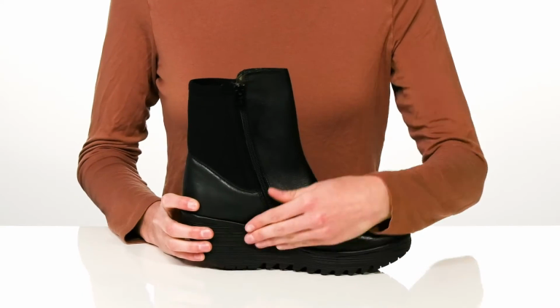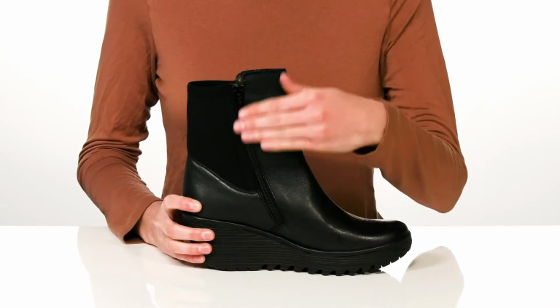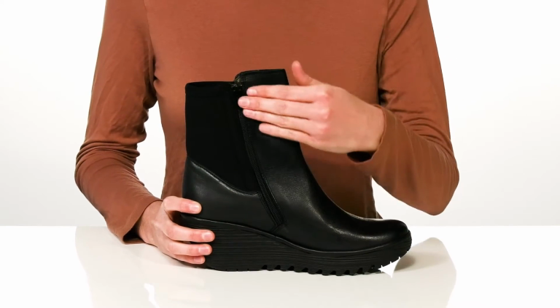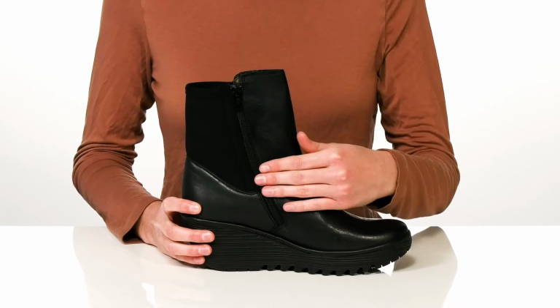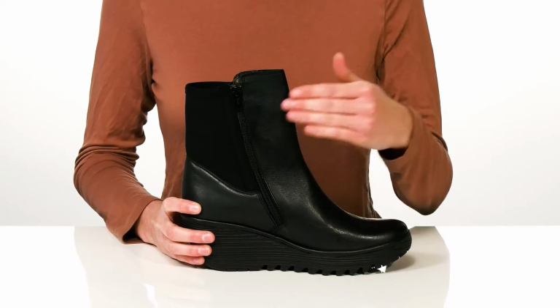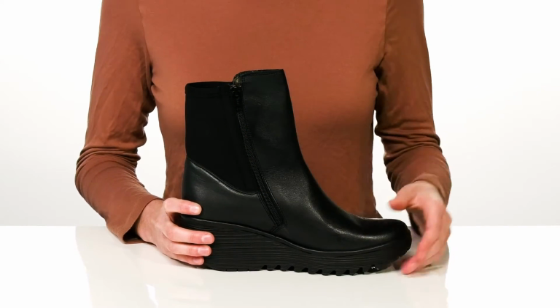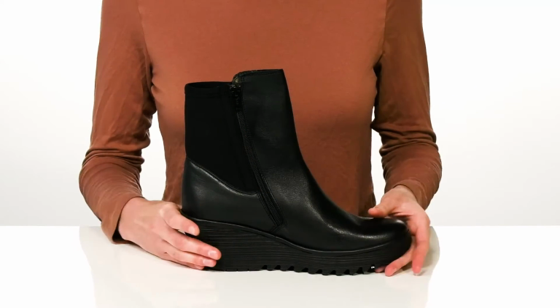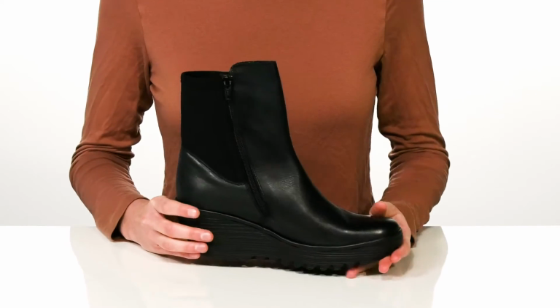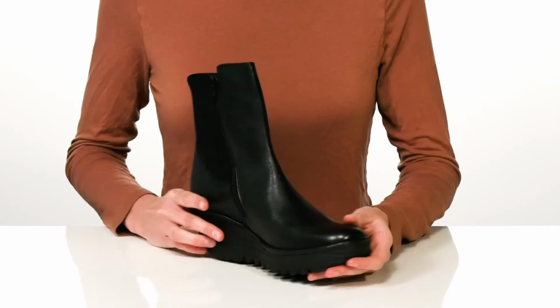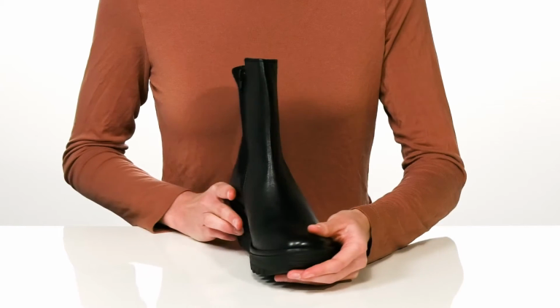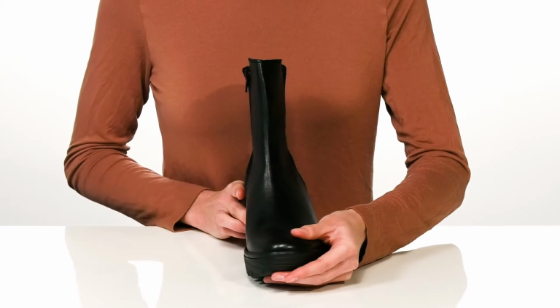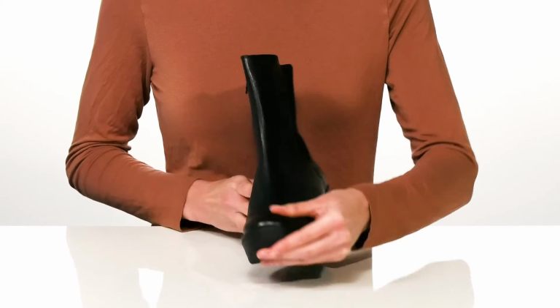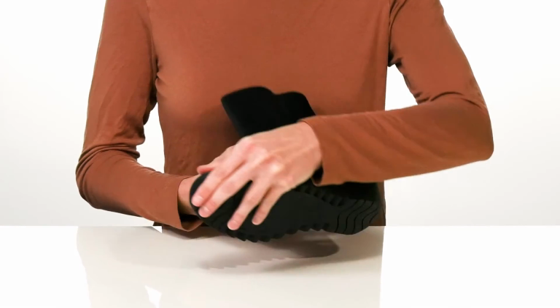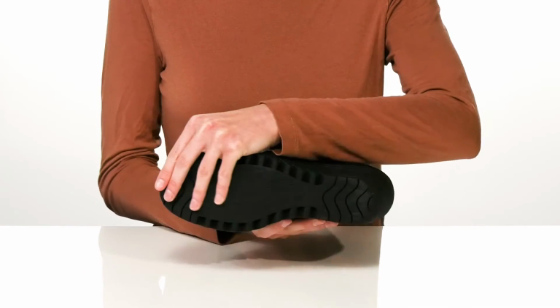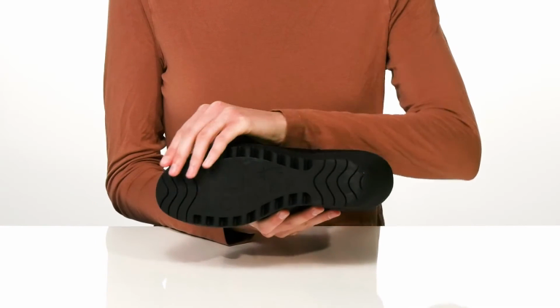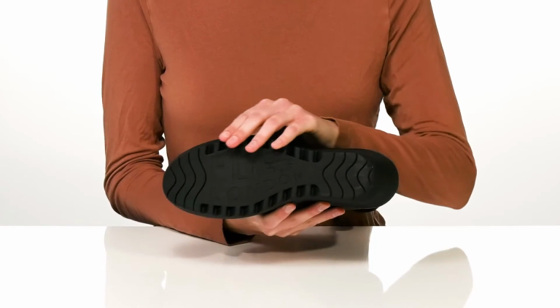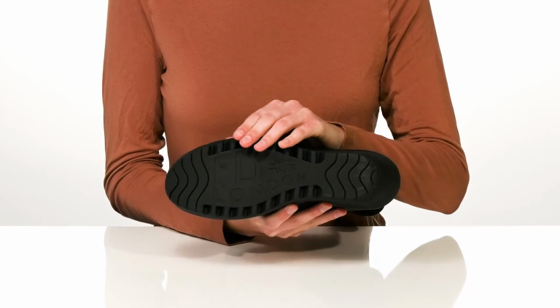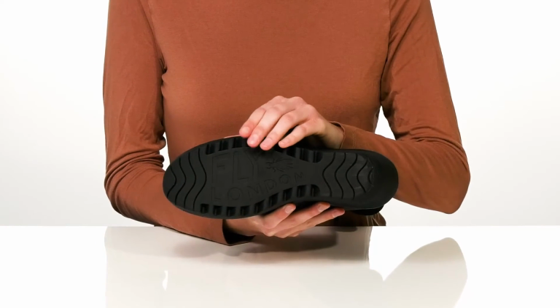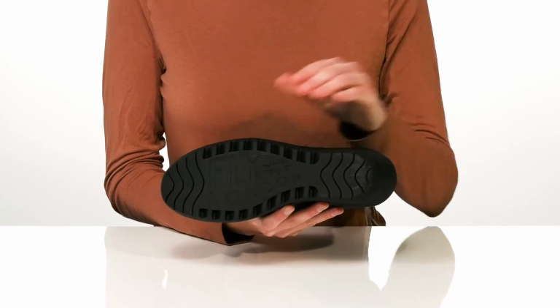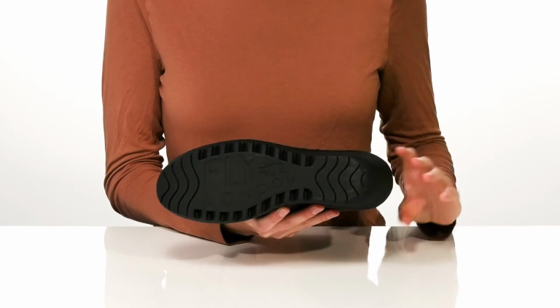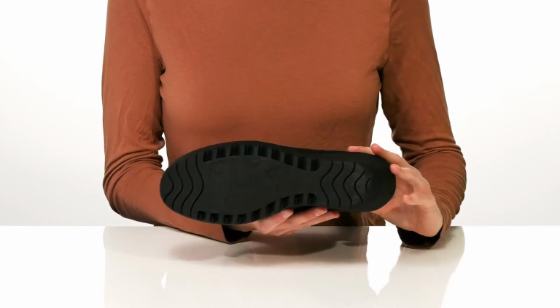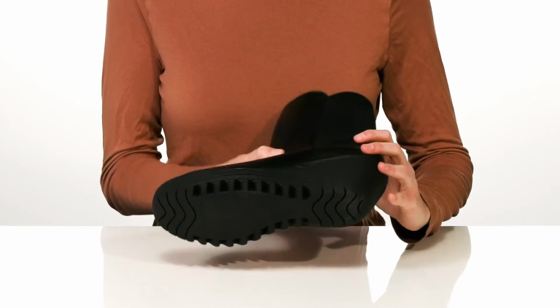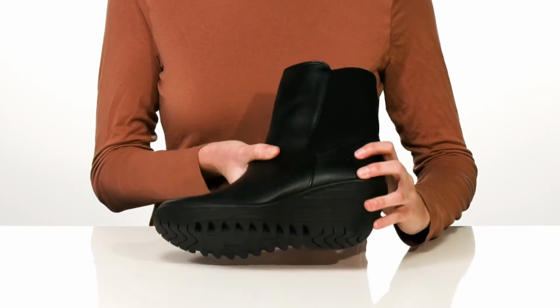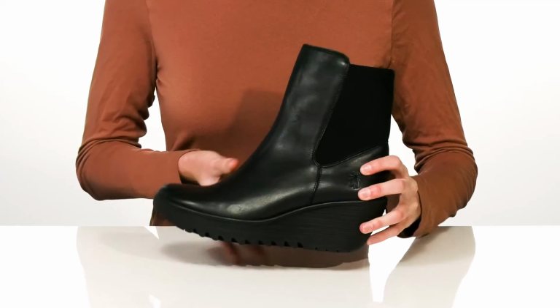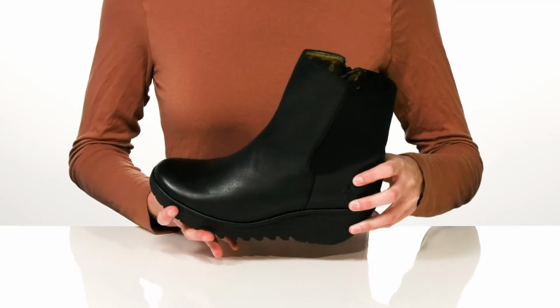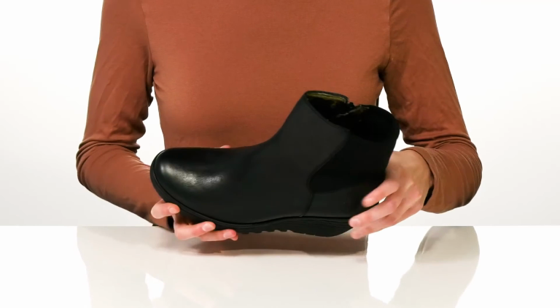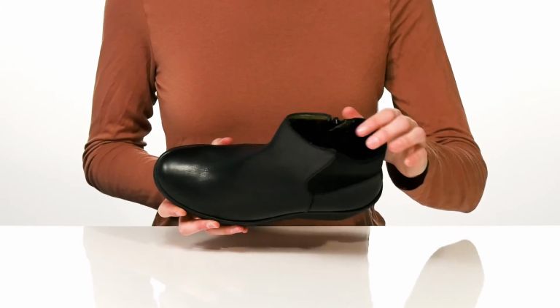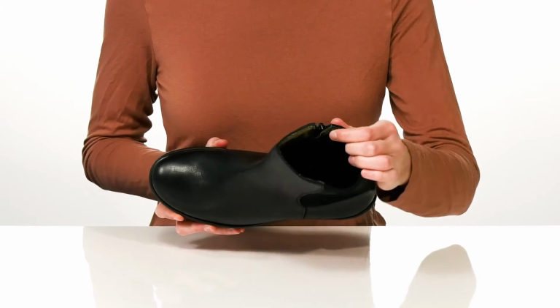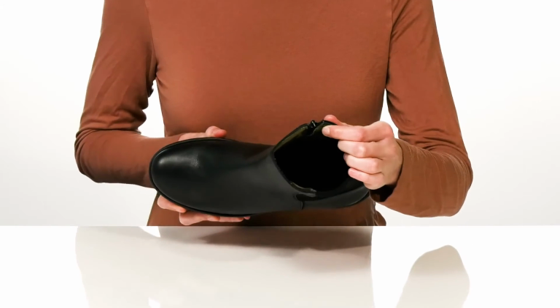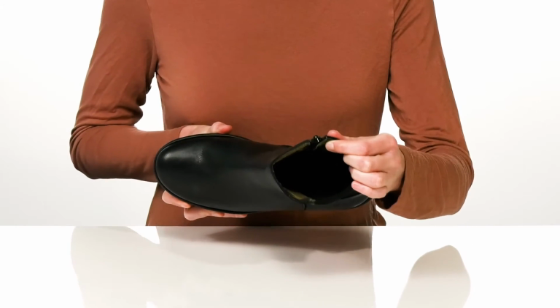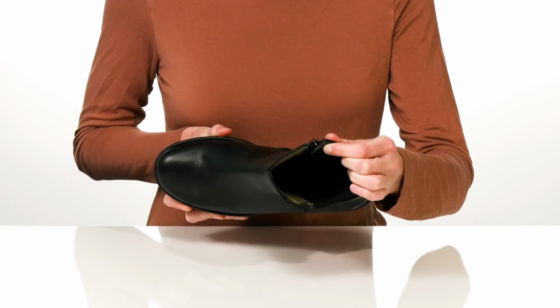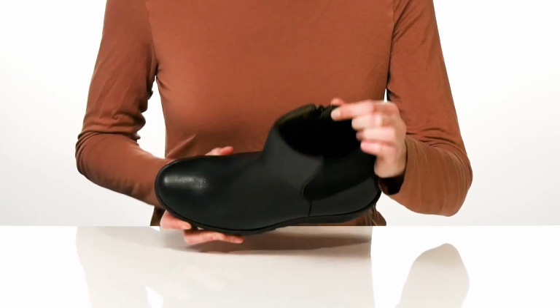The opposite side has a full-length zipper, so these are very easy to get on and off. The outsole is textured for traction and features the Fly London logo, and inside they have a soft lining and padded footbed.